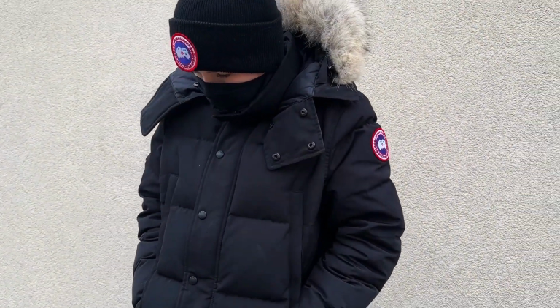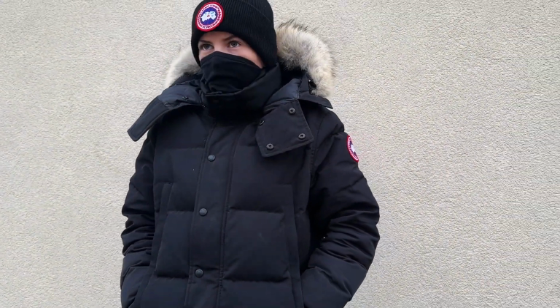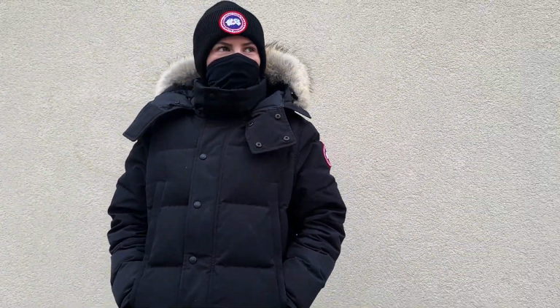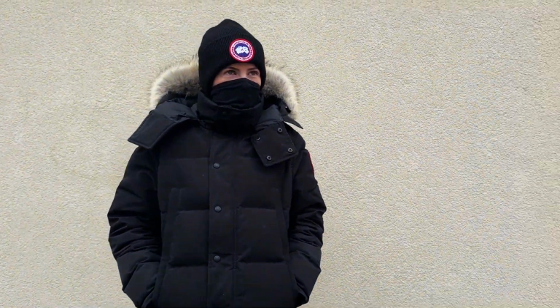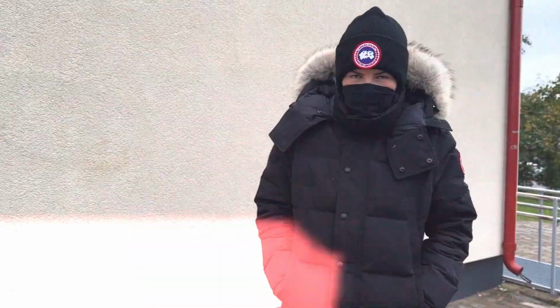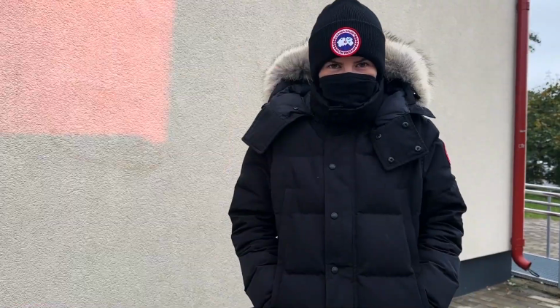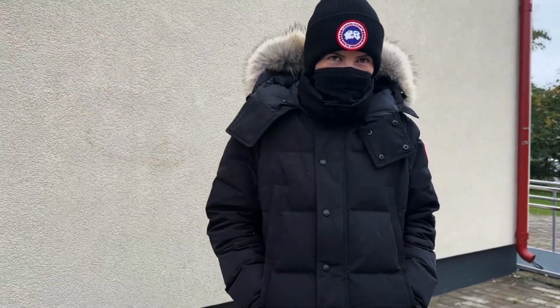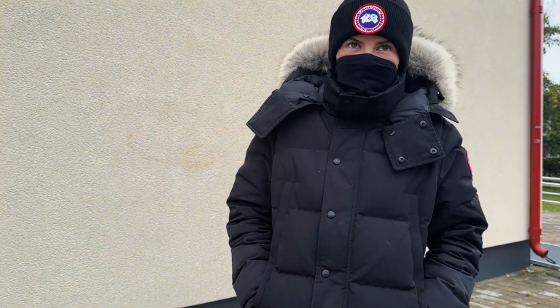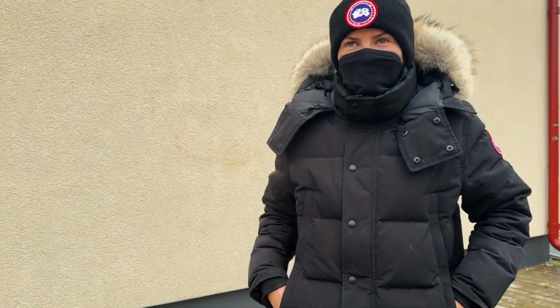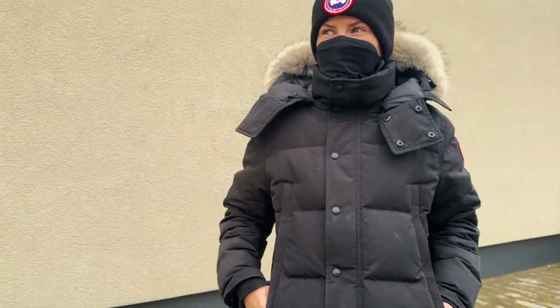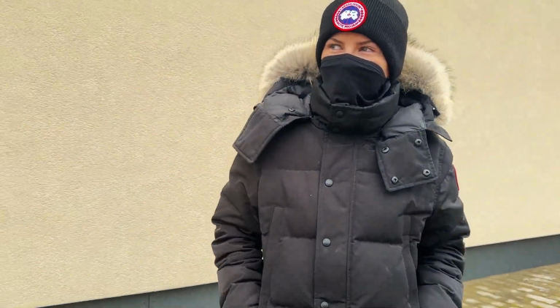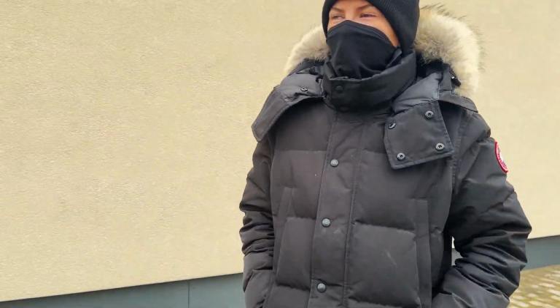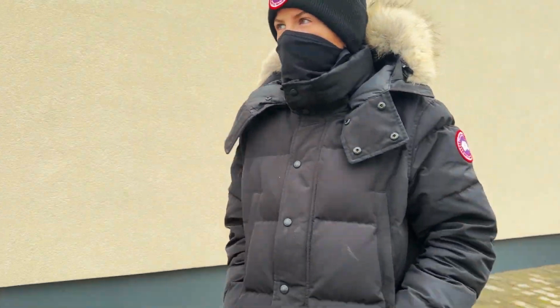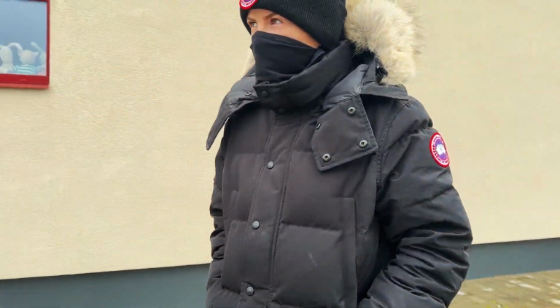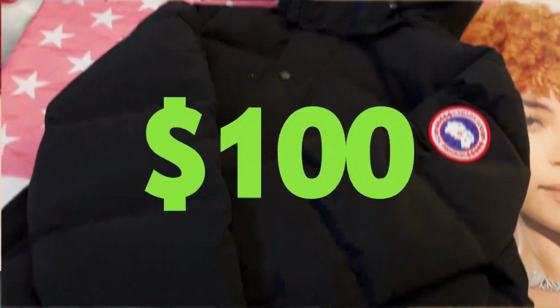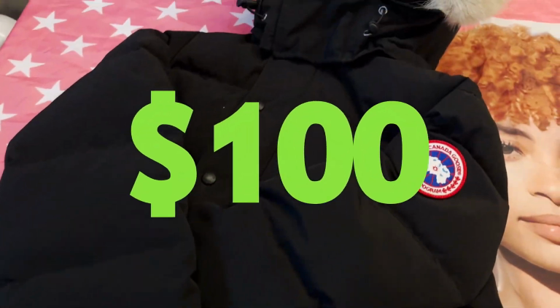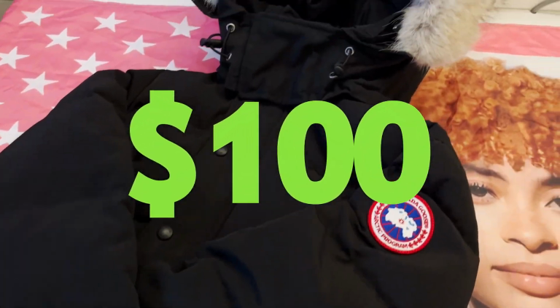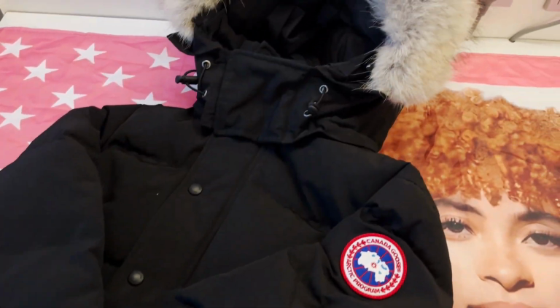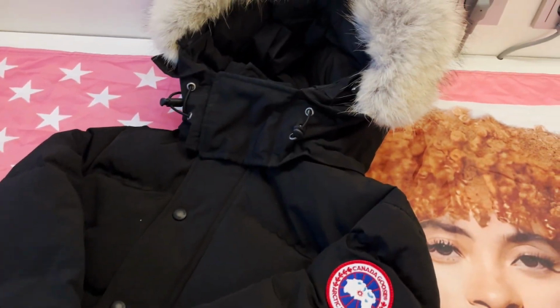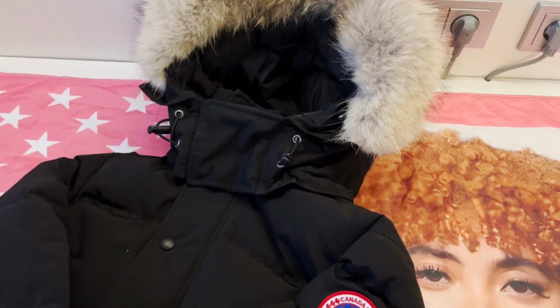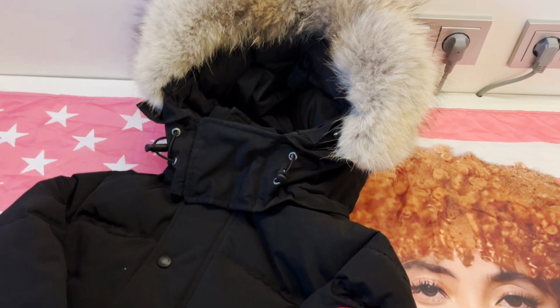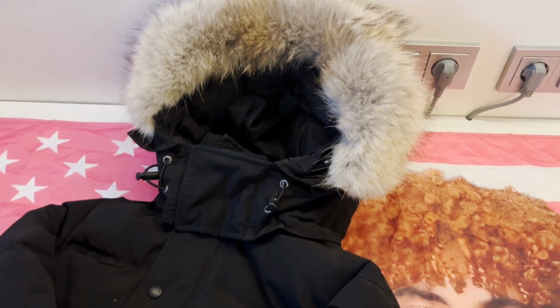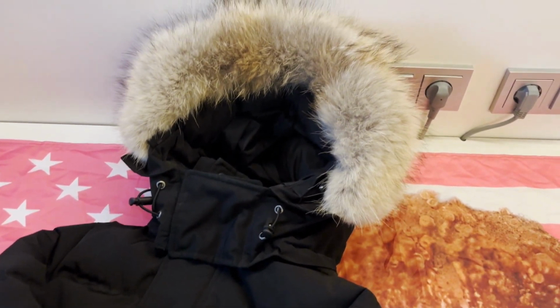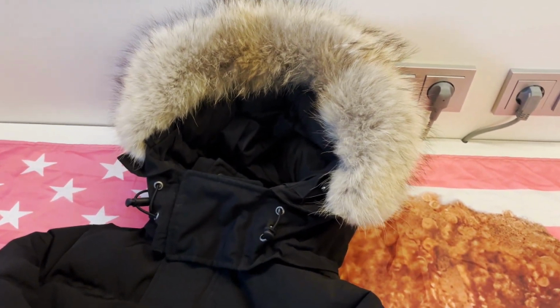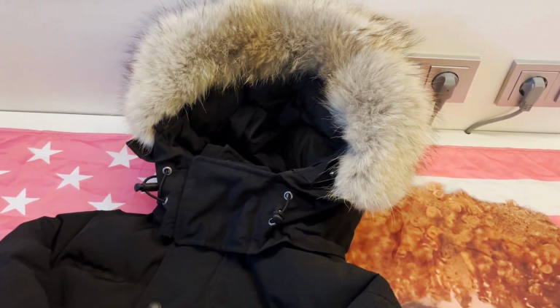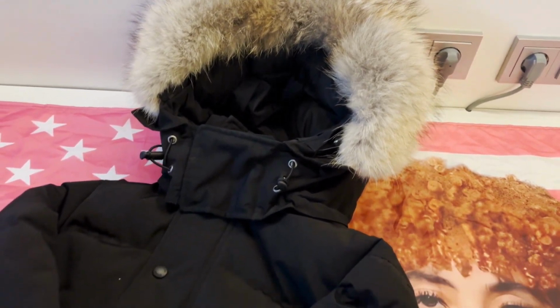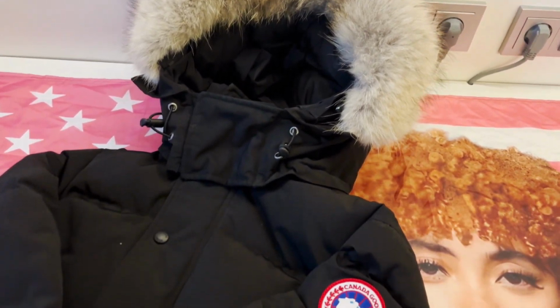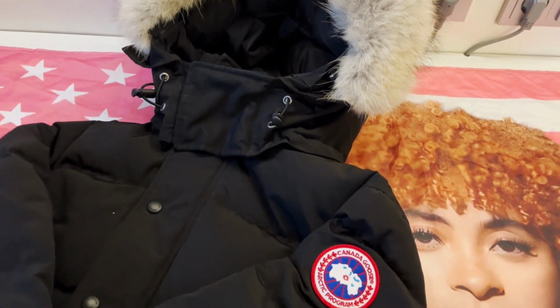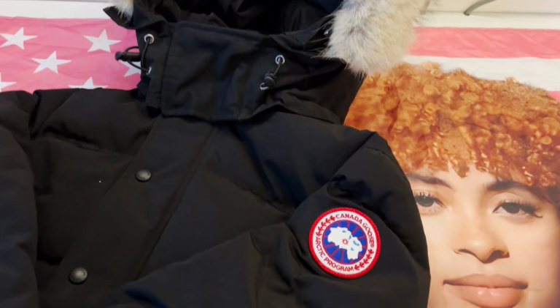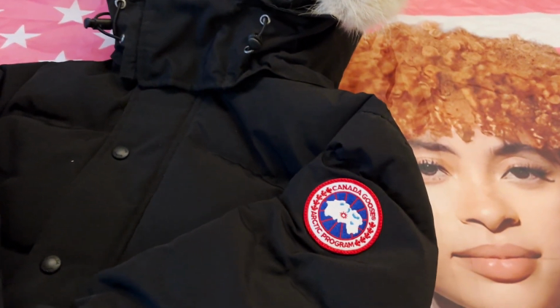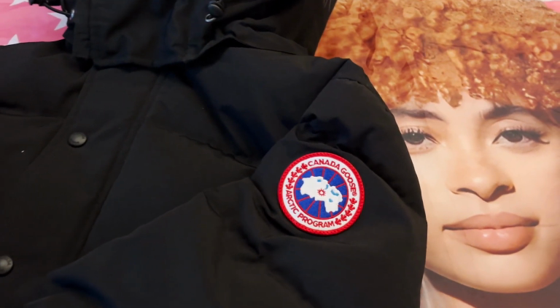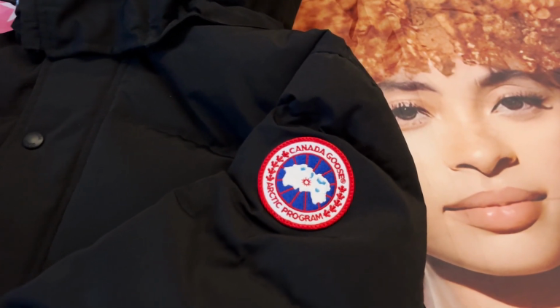First up, we have this beautiful Canada Goose Wyndham winter jacket, which cost about $100. Let me tell you, this jacket is amazing — I bought it one year ago and it still looks amazing.